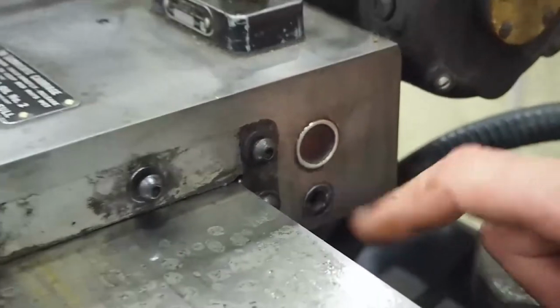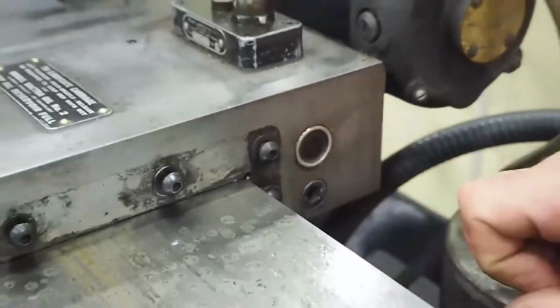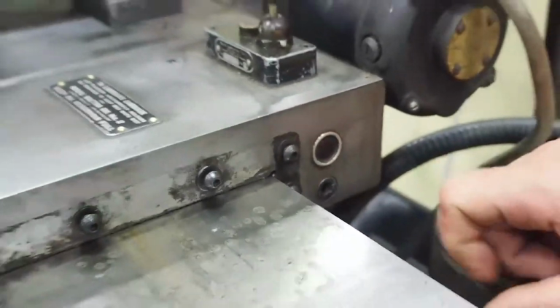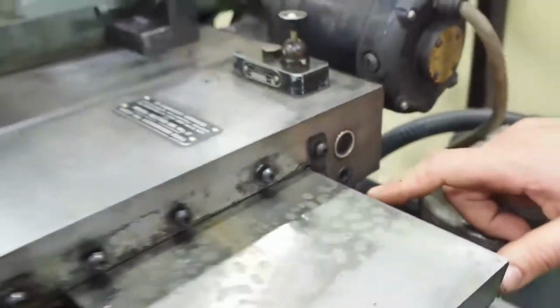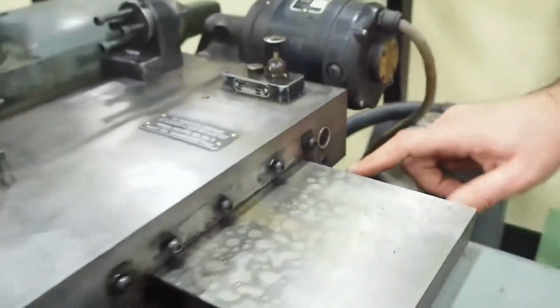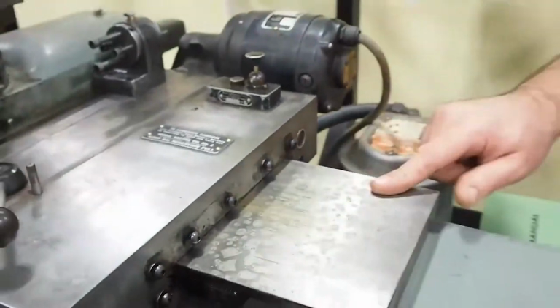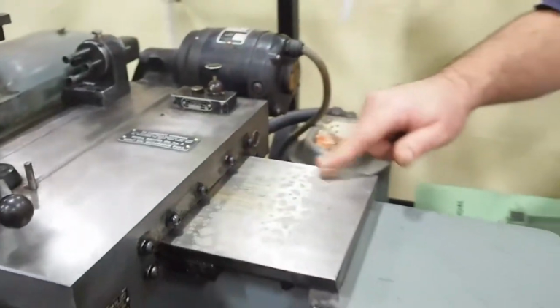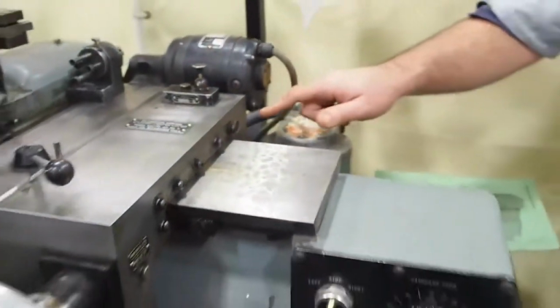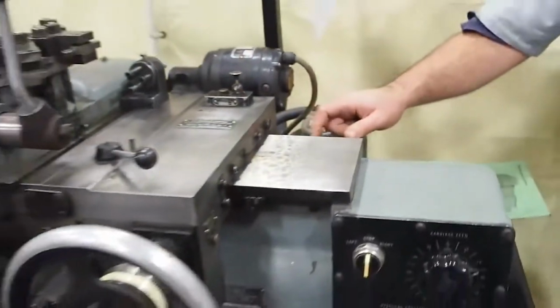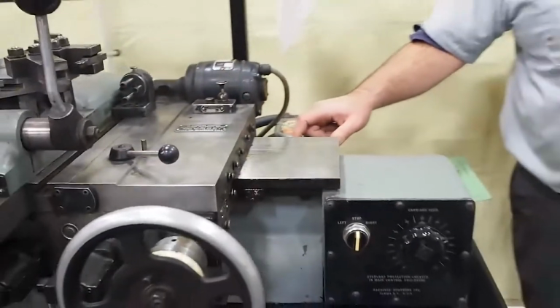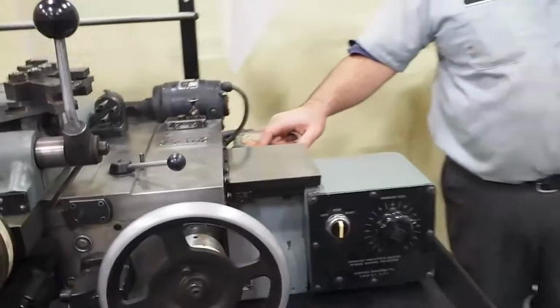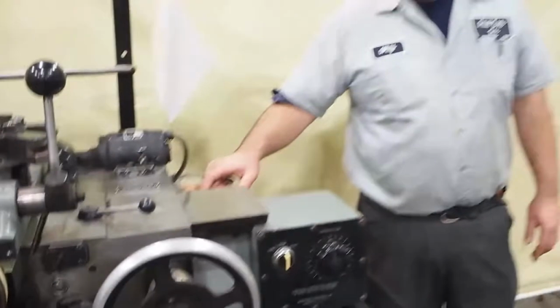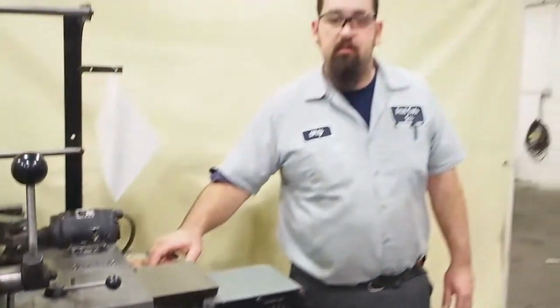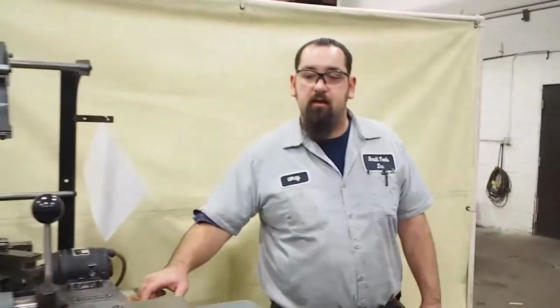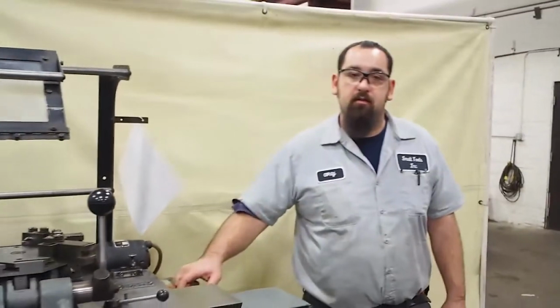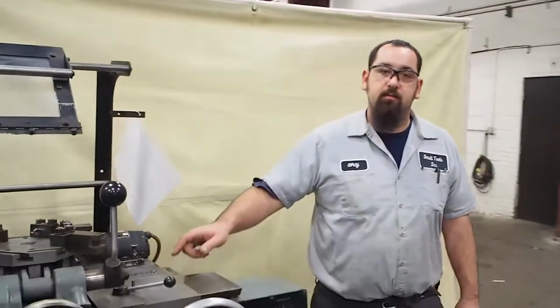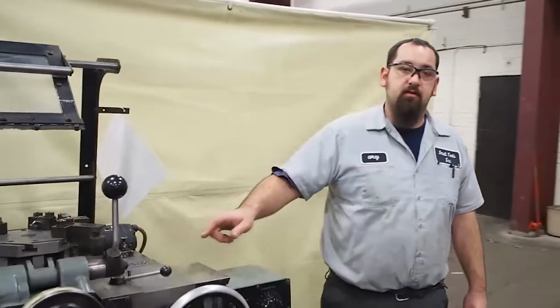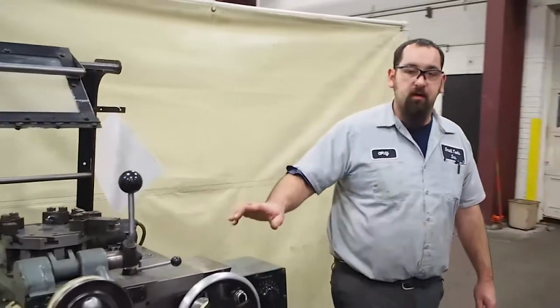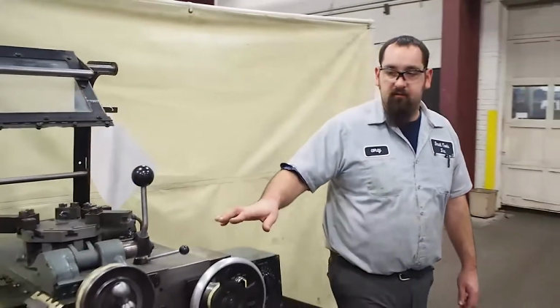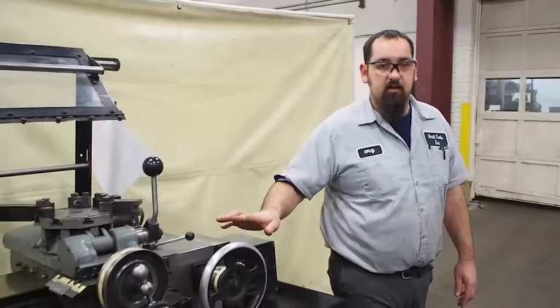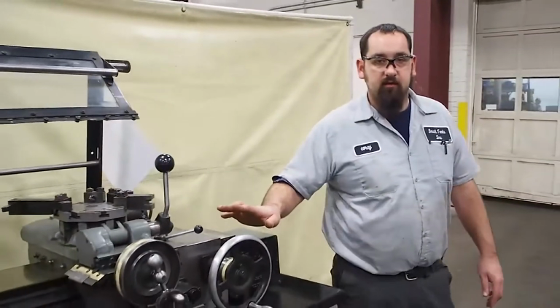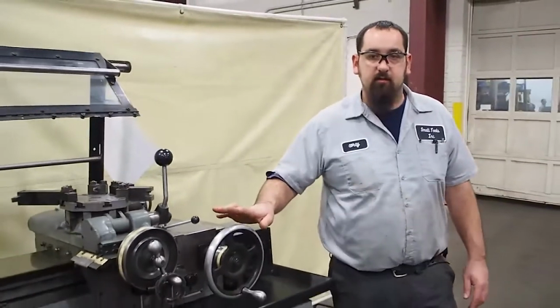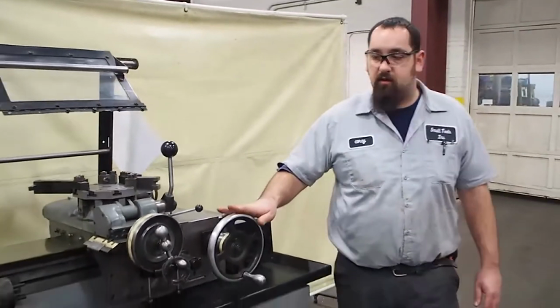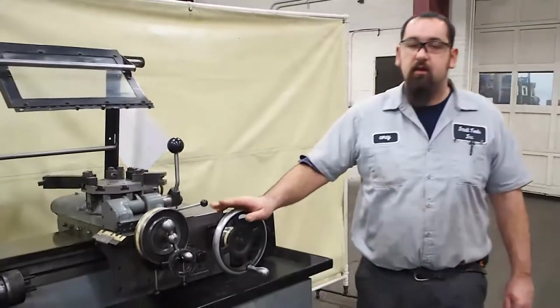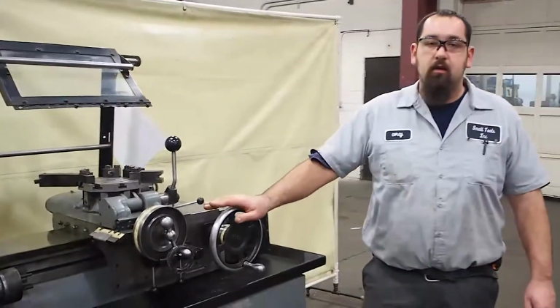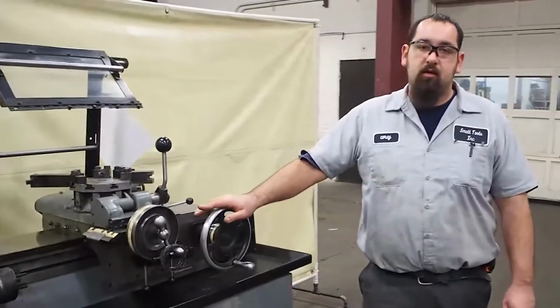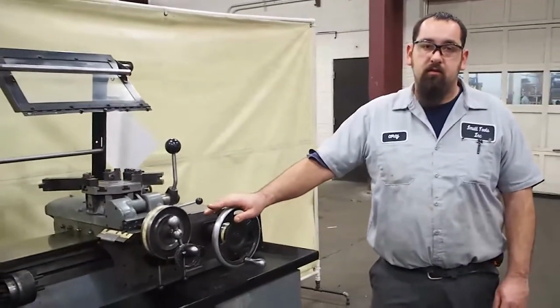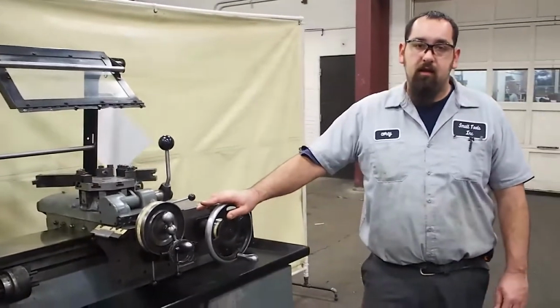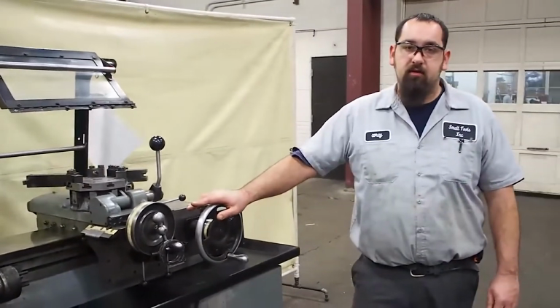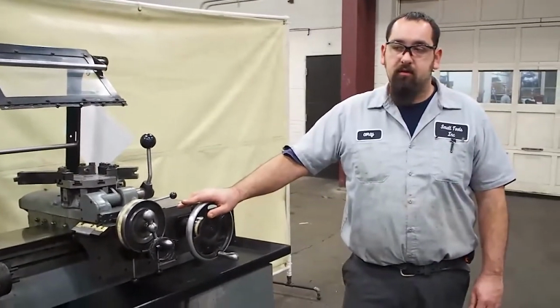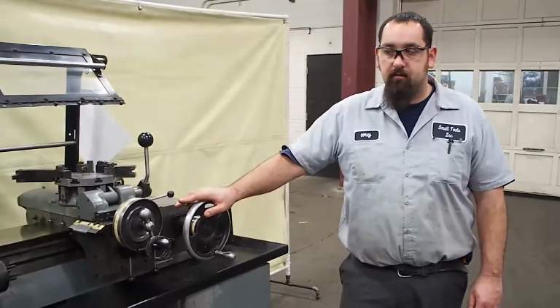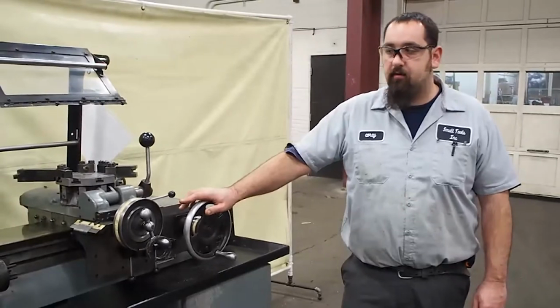So when filling the apron or the lube system, make sure that you take note of the special specifications of this machine, where you can do damage to the internal components.